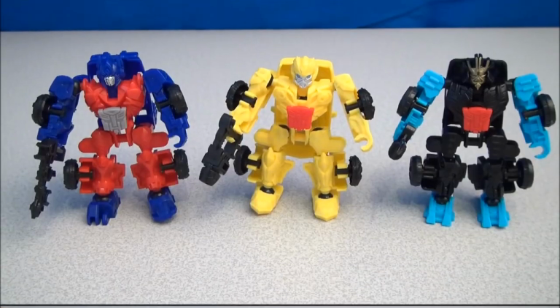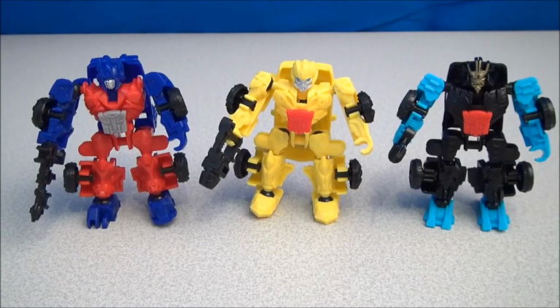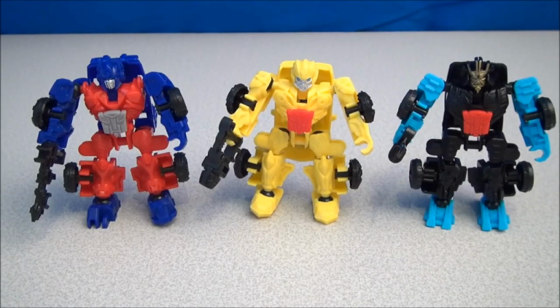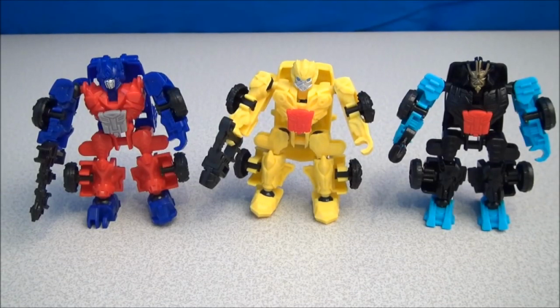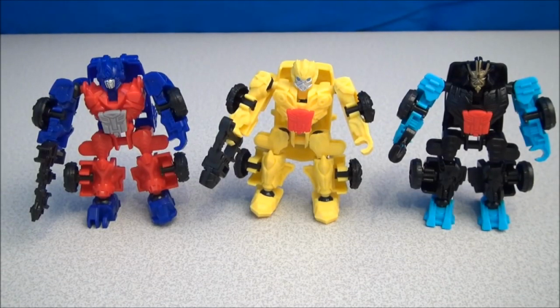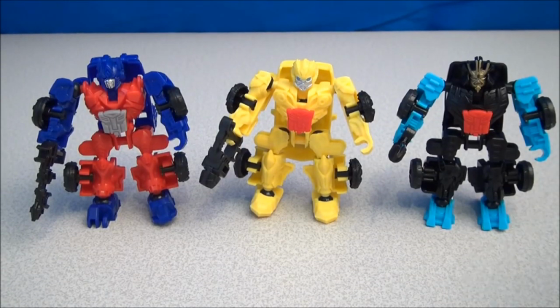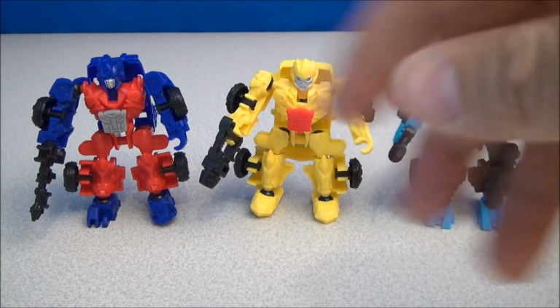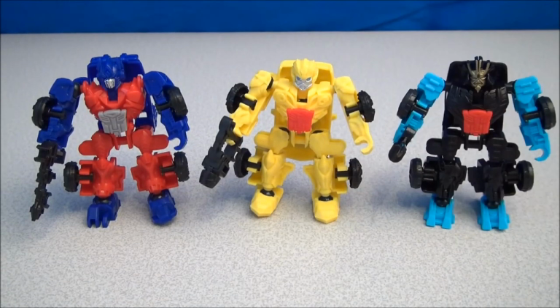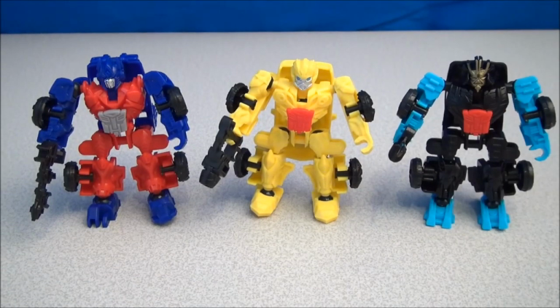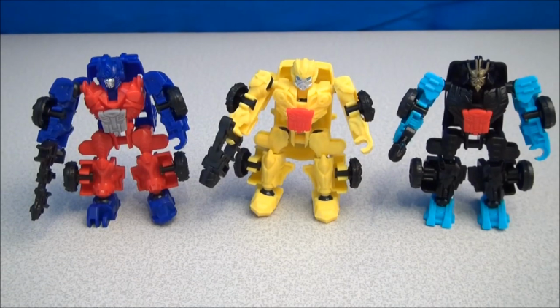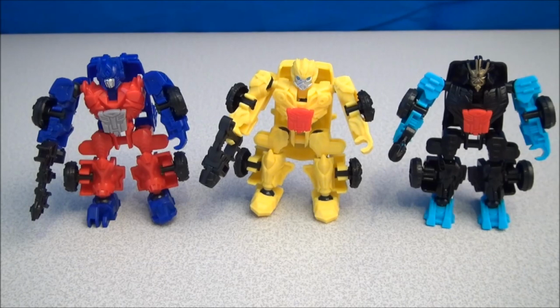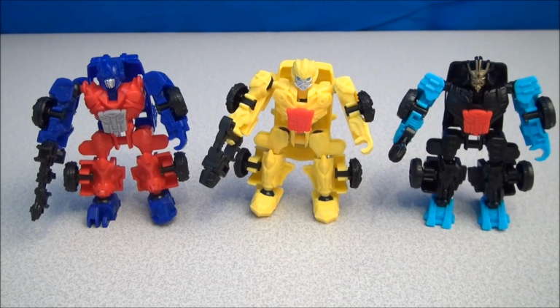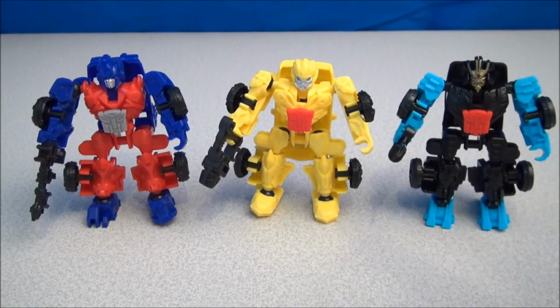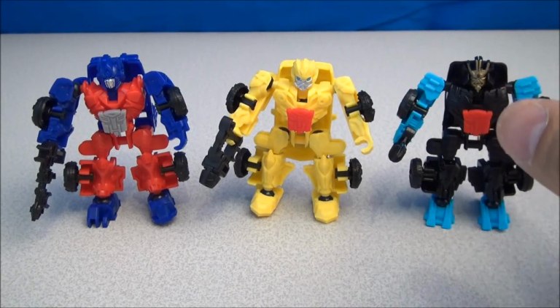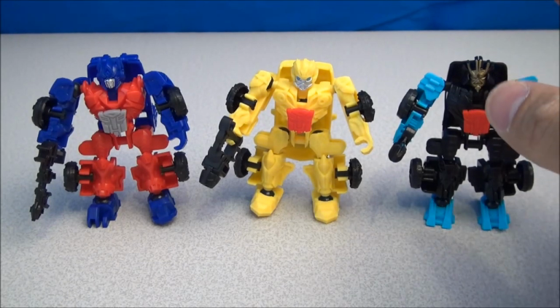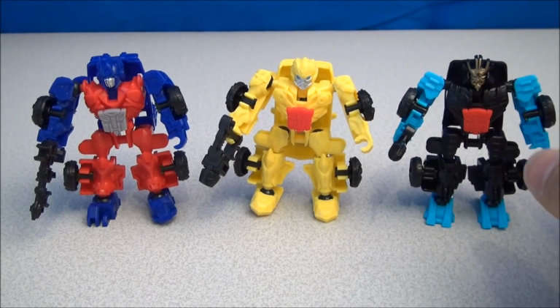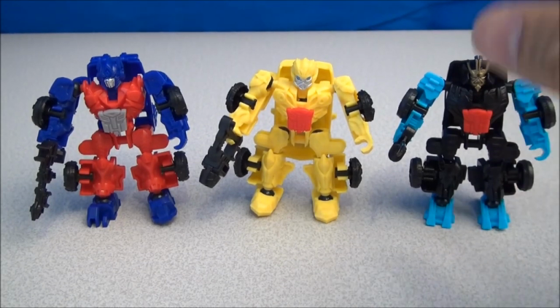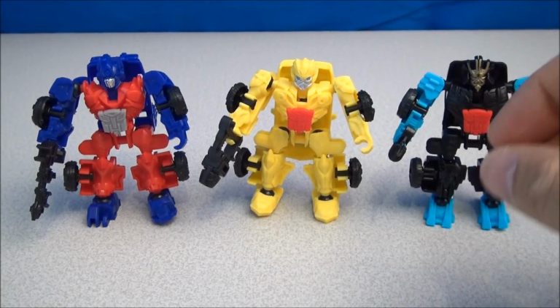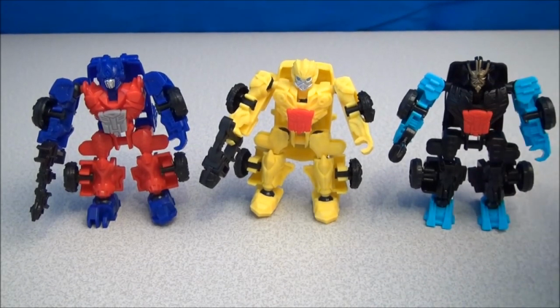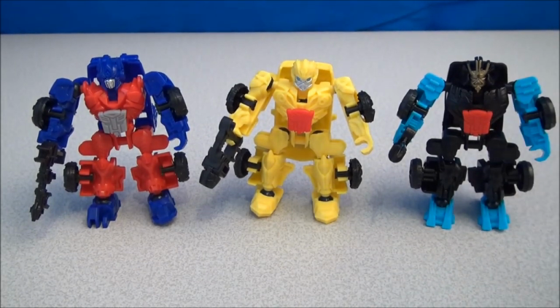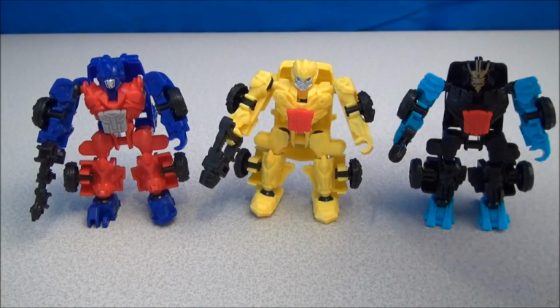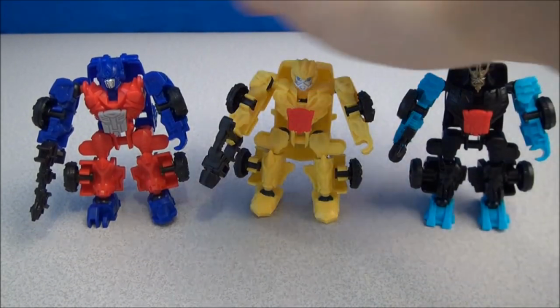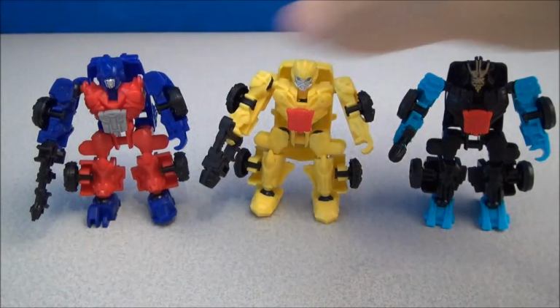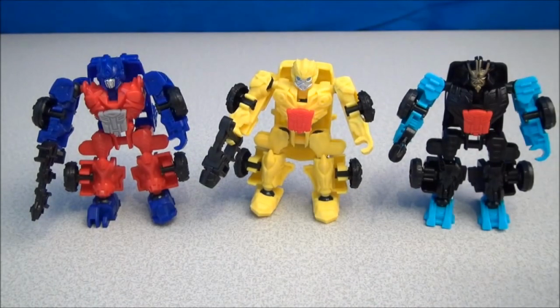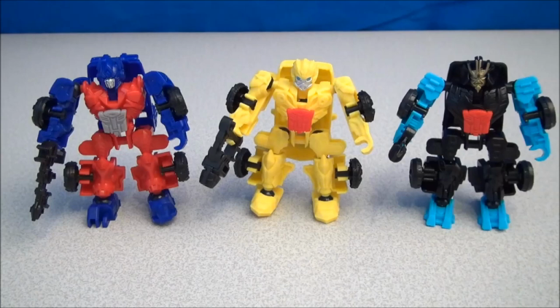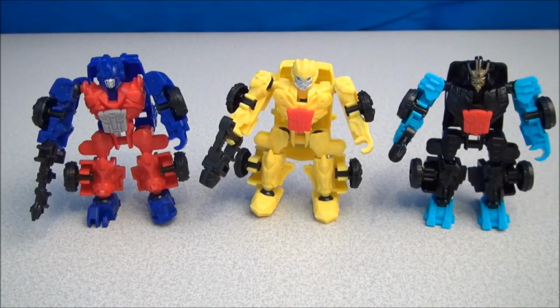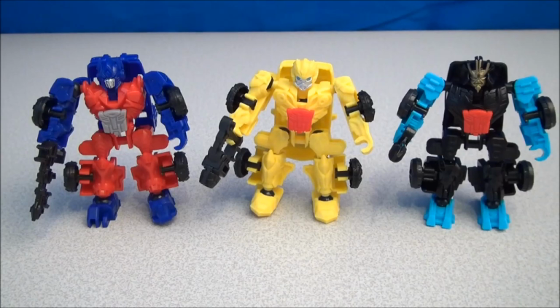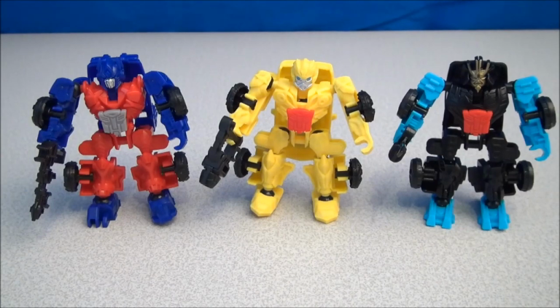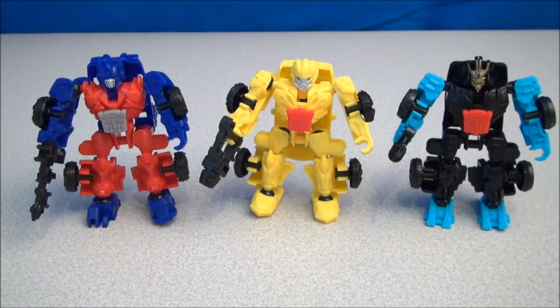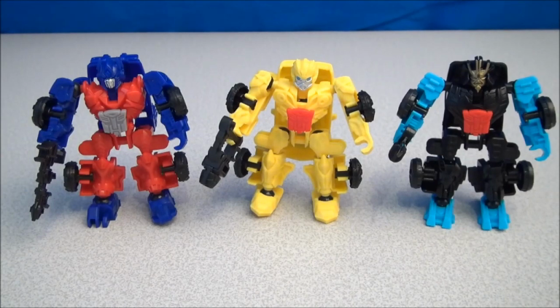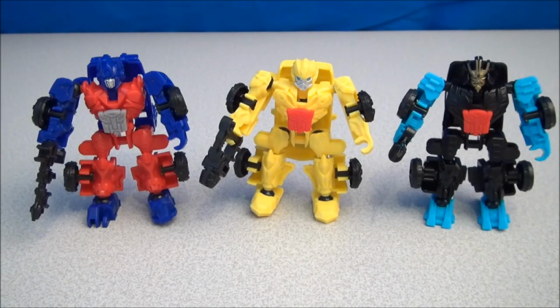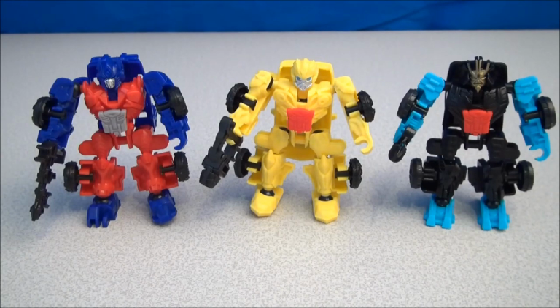I only have three of these Autobots right now. I do have Lockdown and I'm going to do a review on him as well. I really love seeing all these little miniature ConstructBot guys — I want more of these on the shelf.